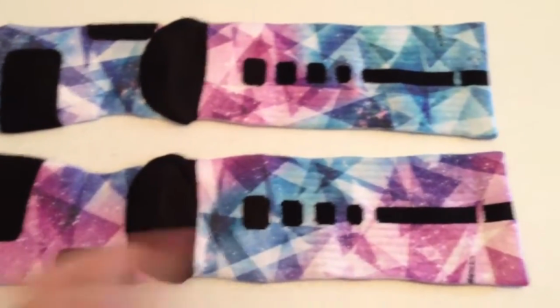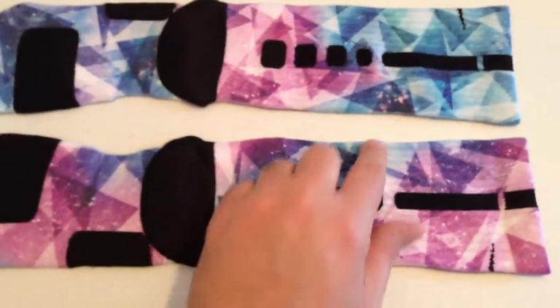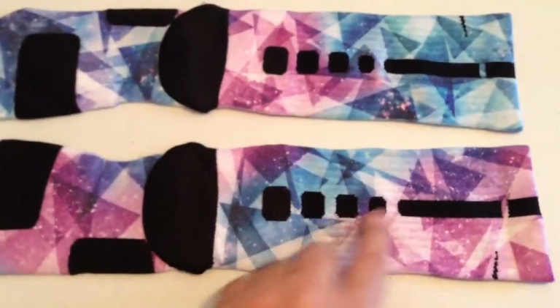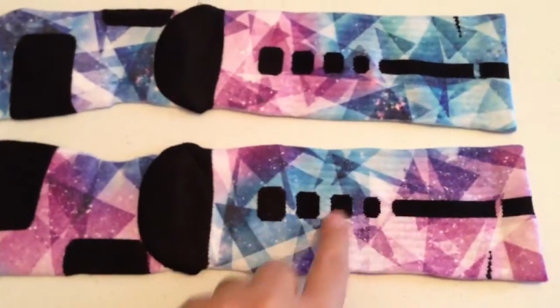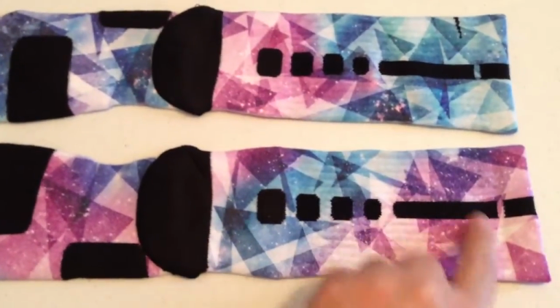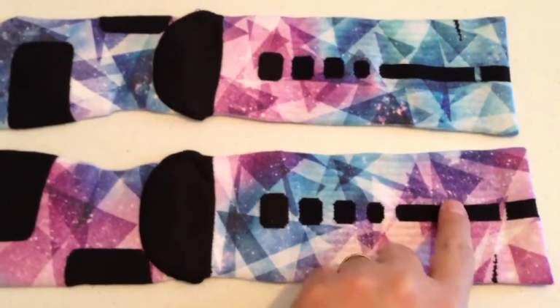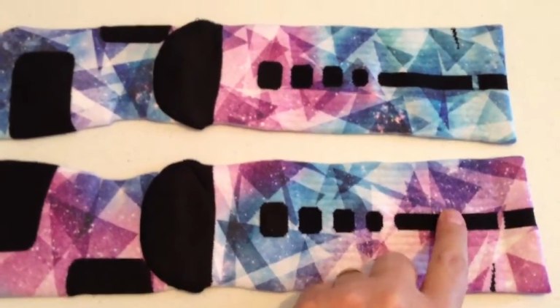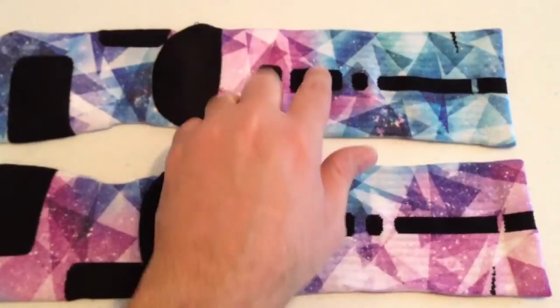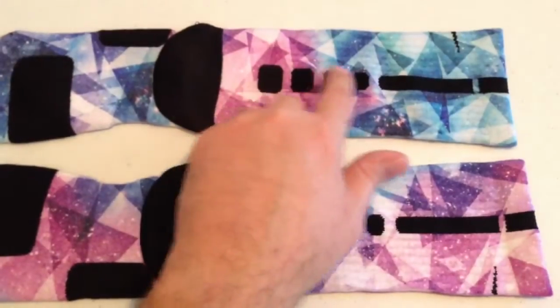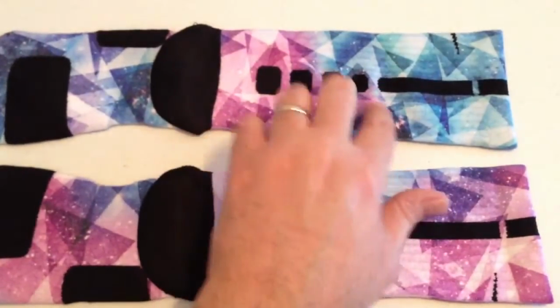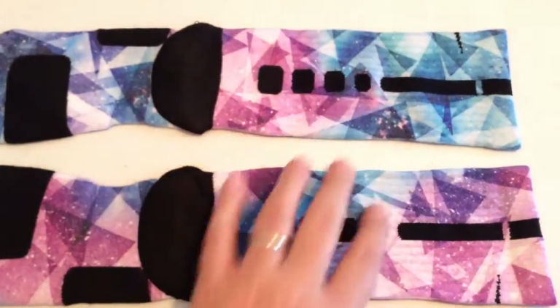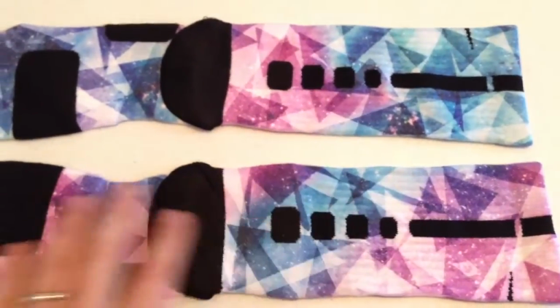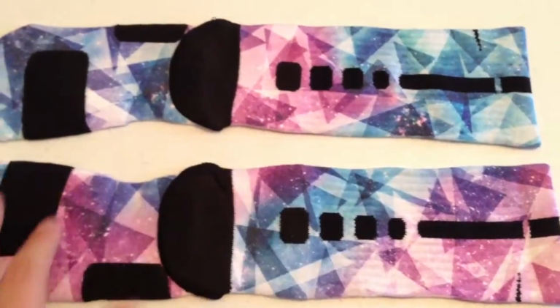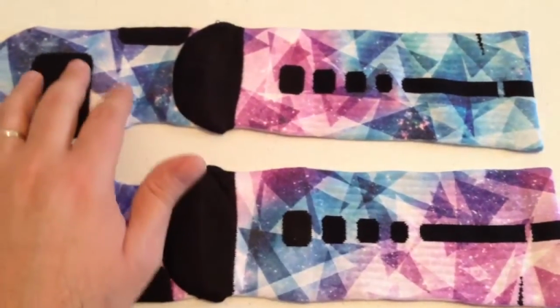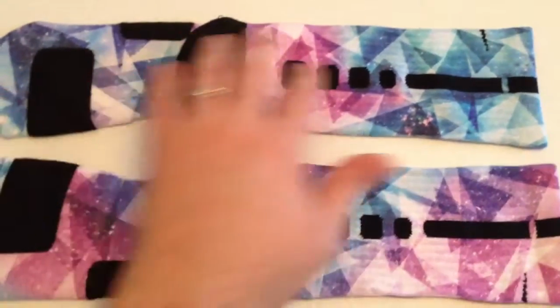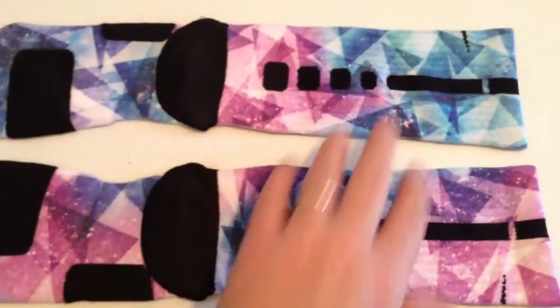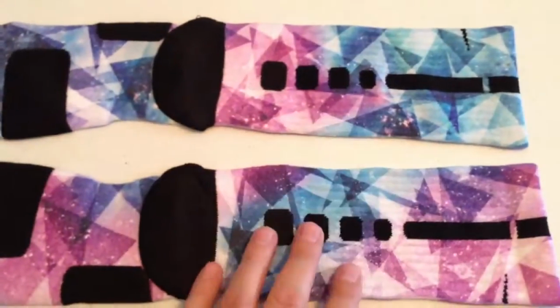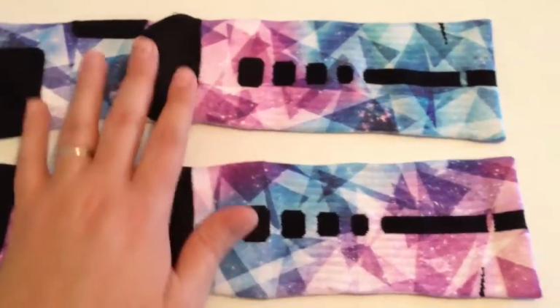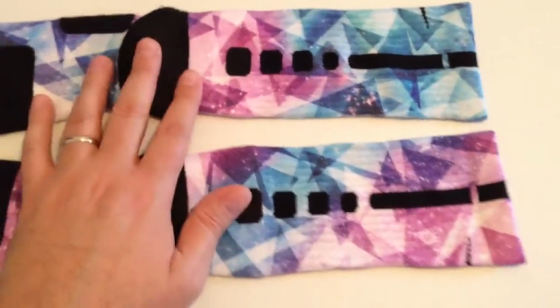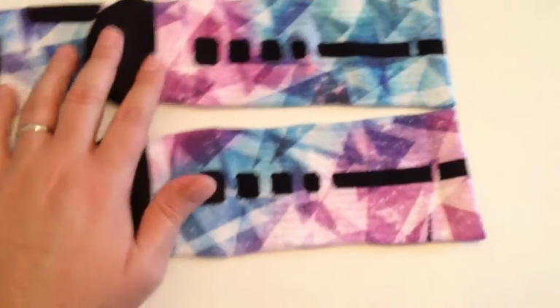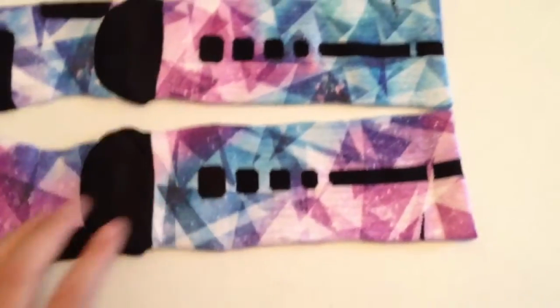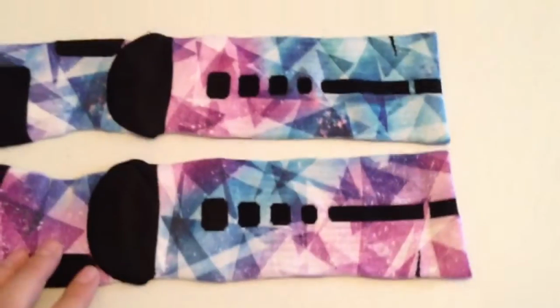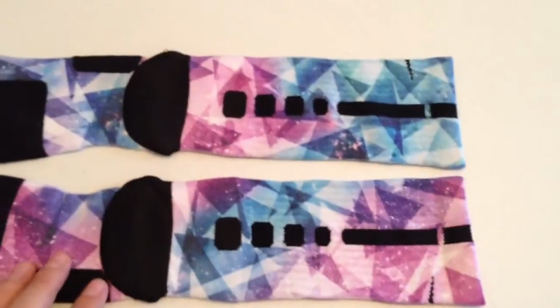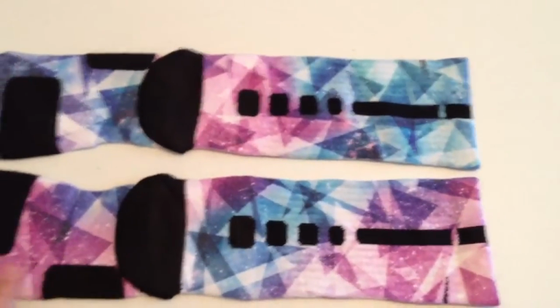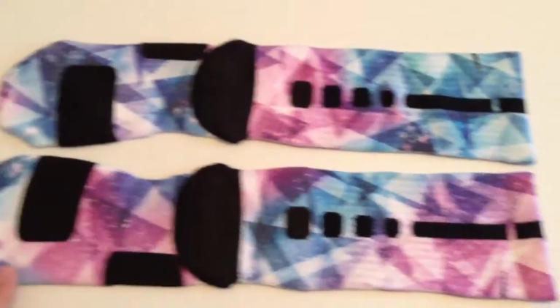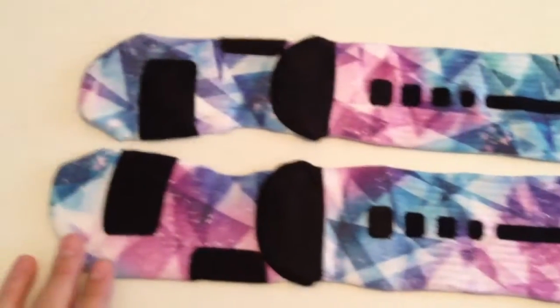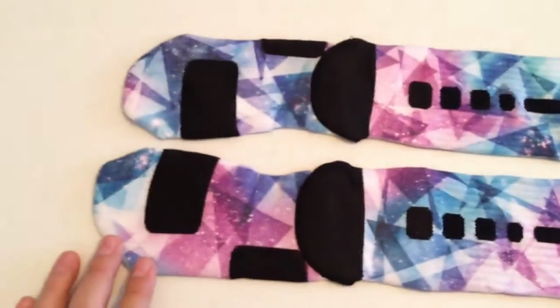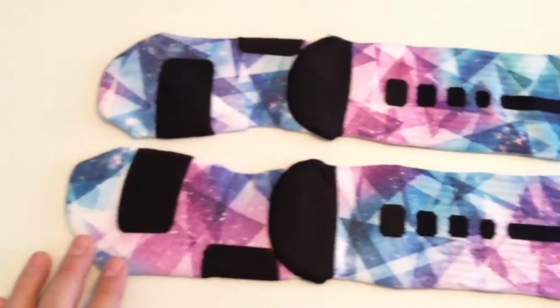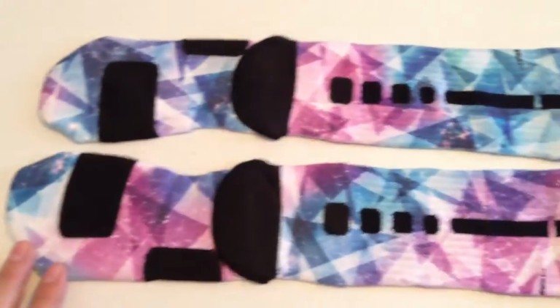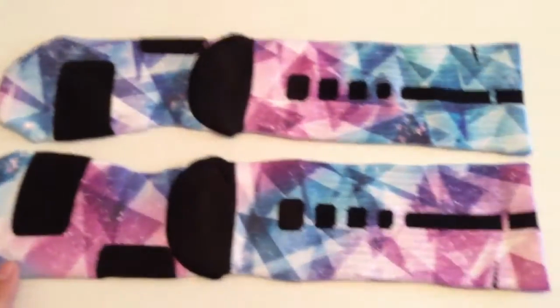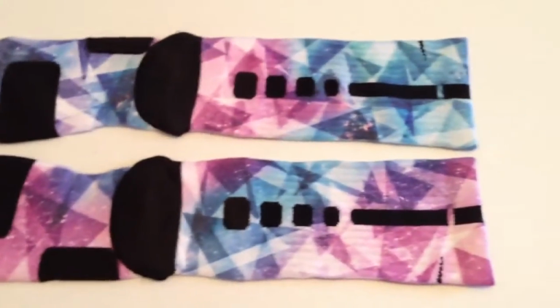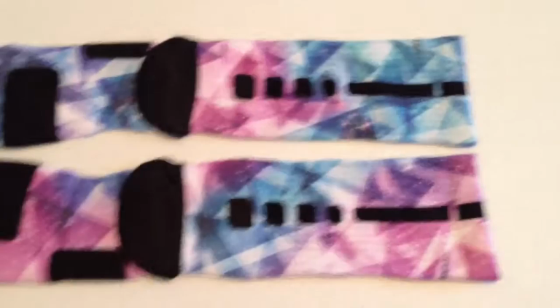I really like the colors. We went with that diamond theme and then with kind of the galaxy, different colors in there. It's kind of different colors than our usual Galaxies.